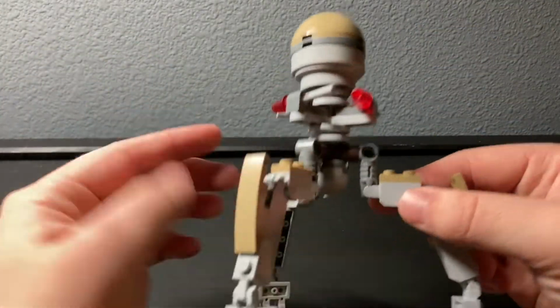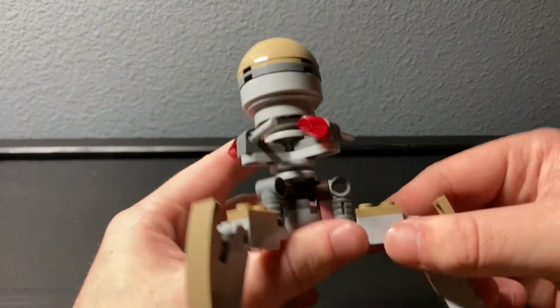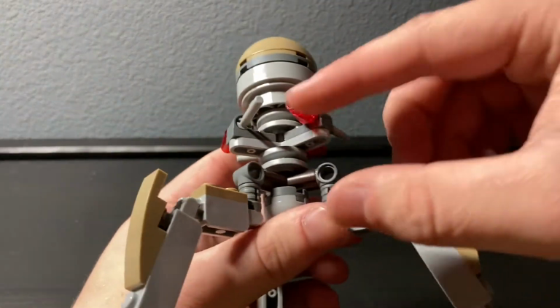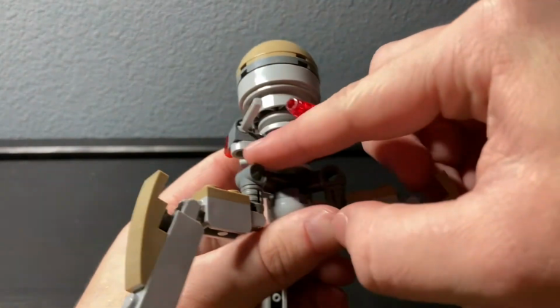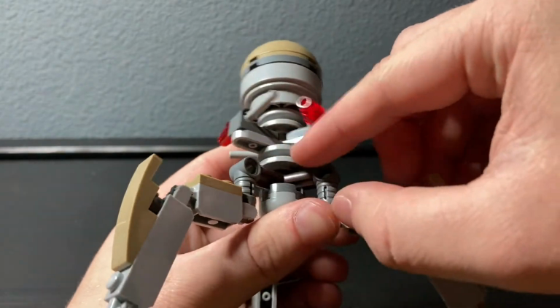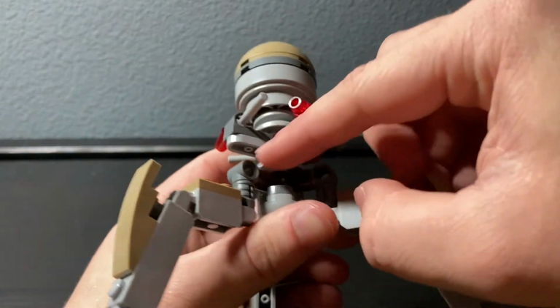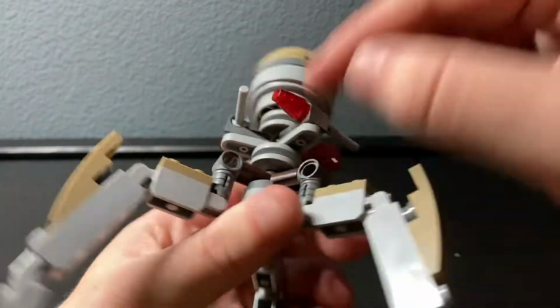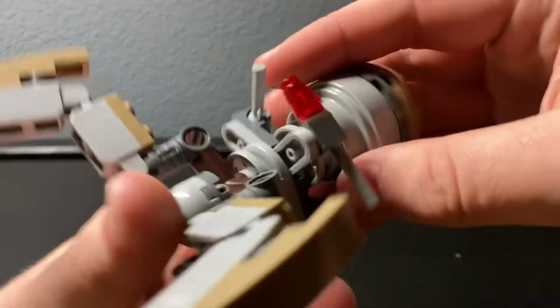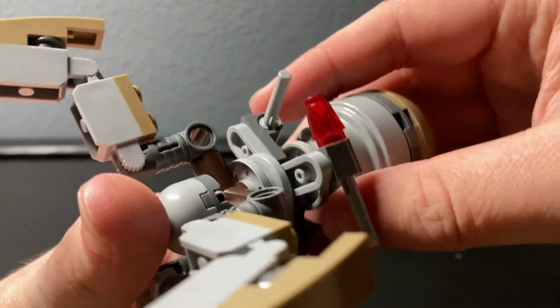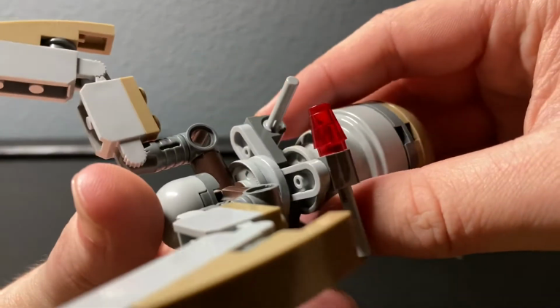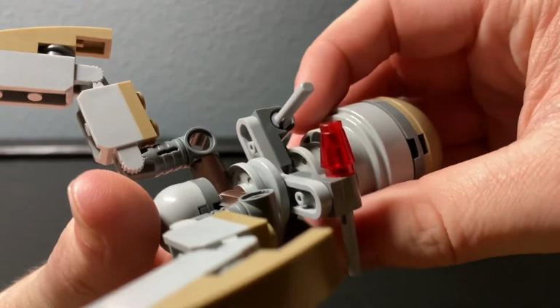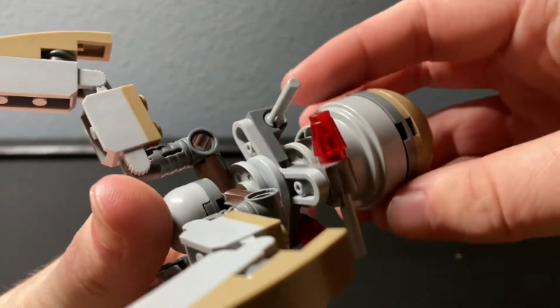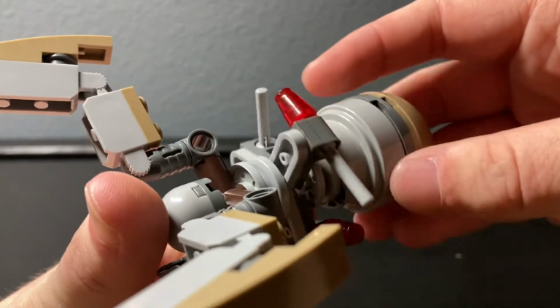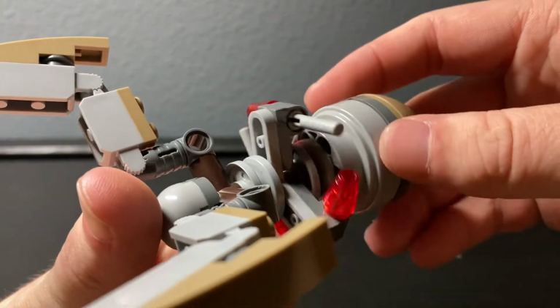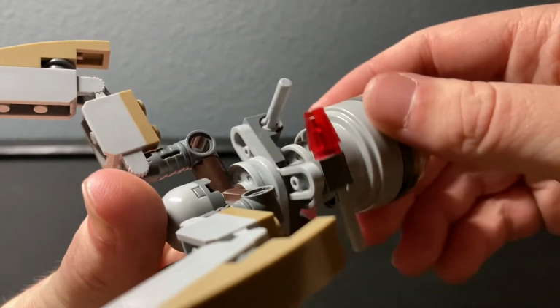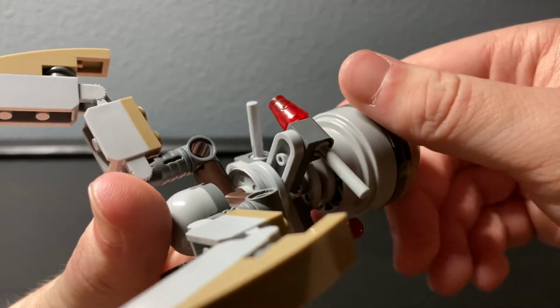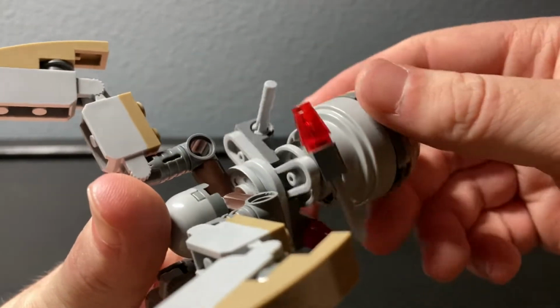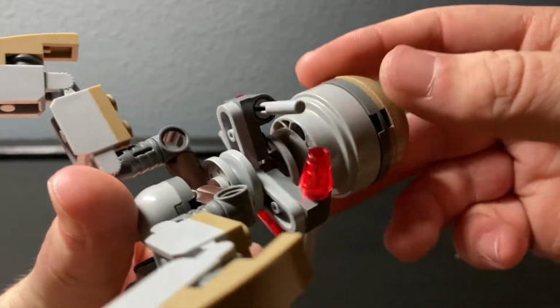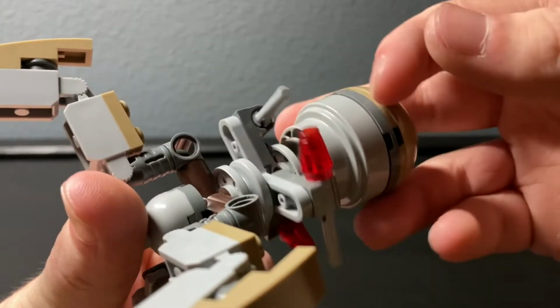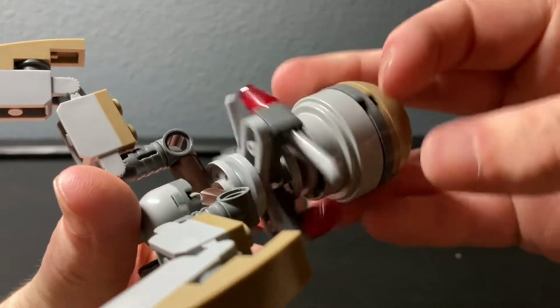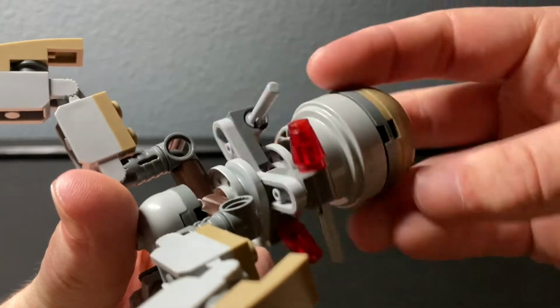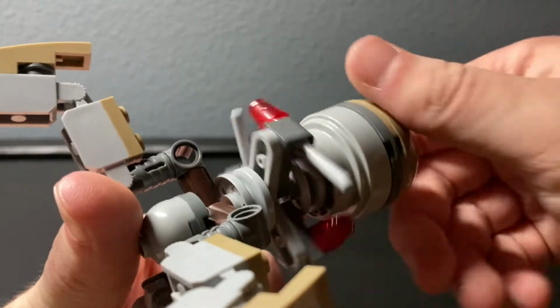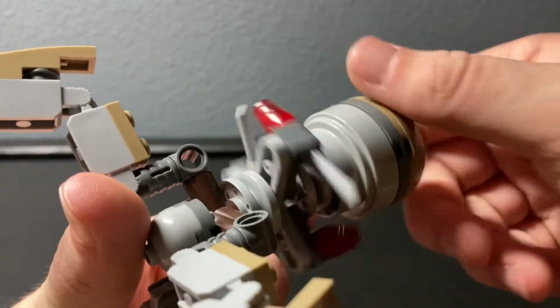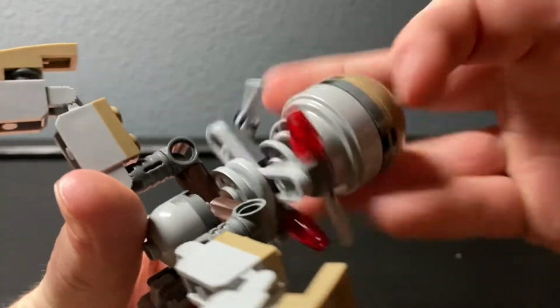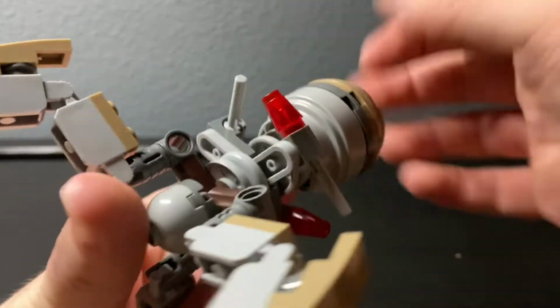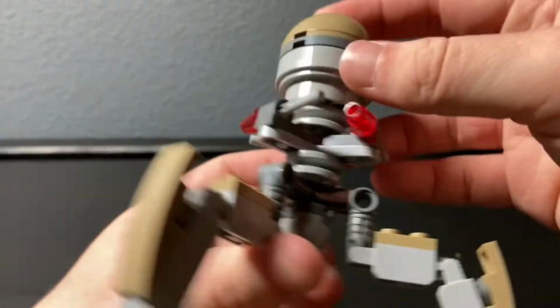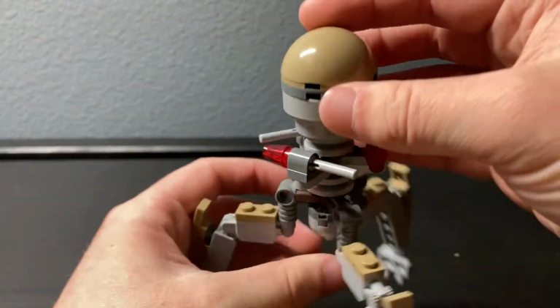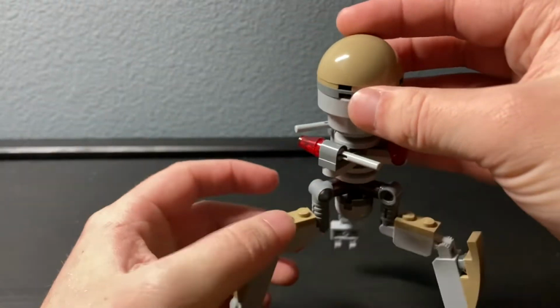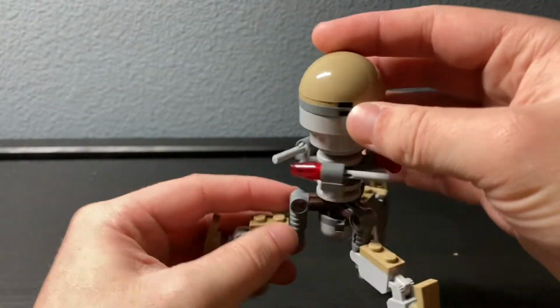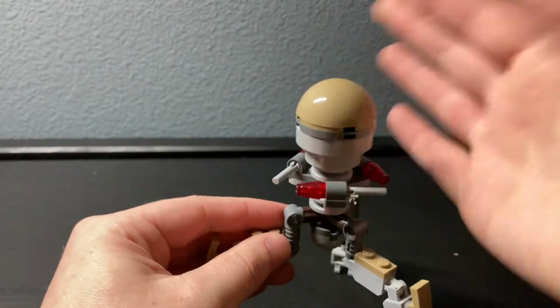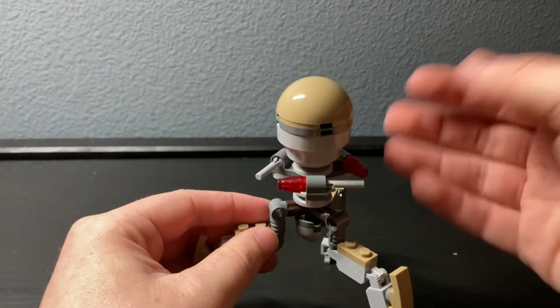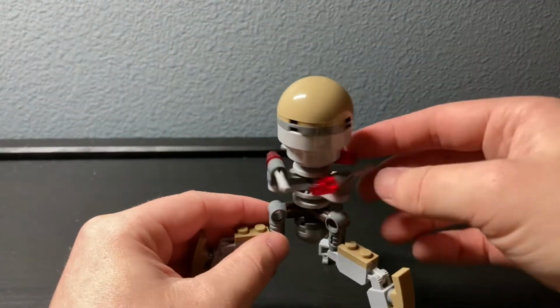They actually use these wheel pieces — it's like a thin wheel. It's not a terribly interesting piece, but it is a very good one nonetheless and works really well here.